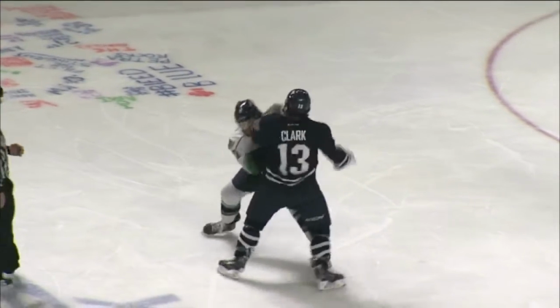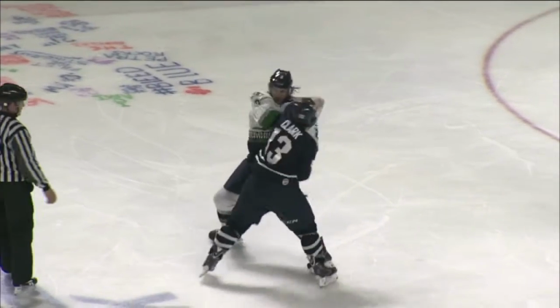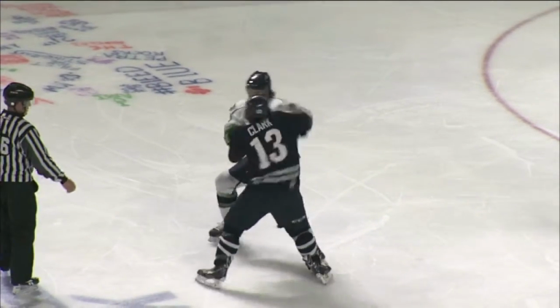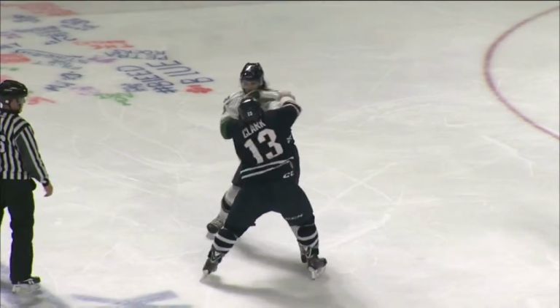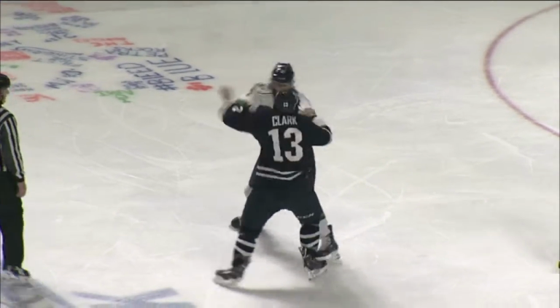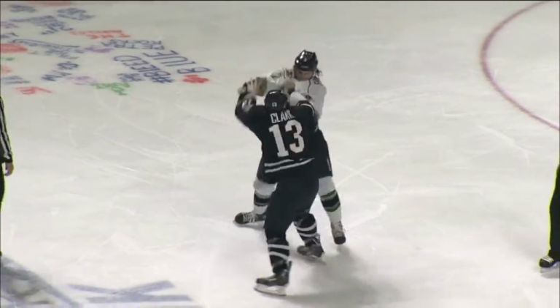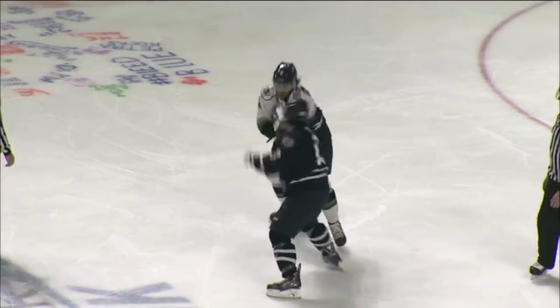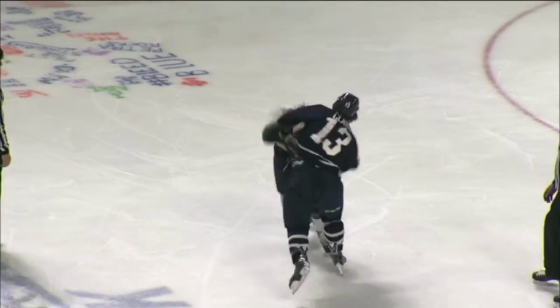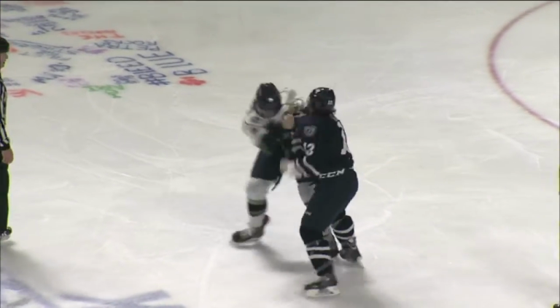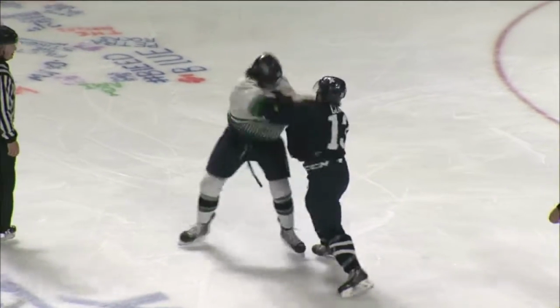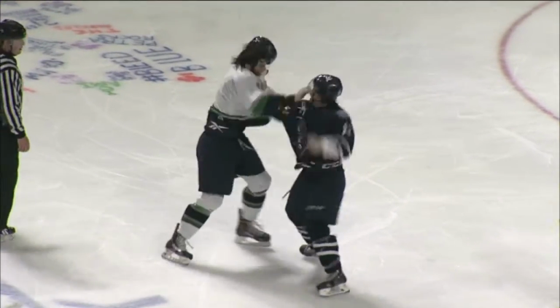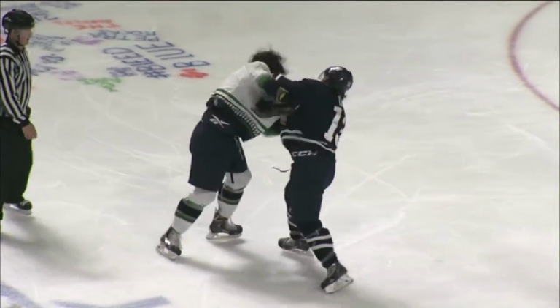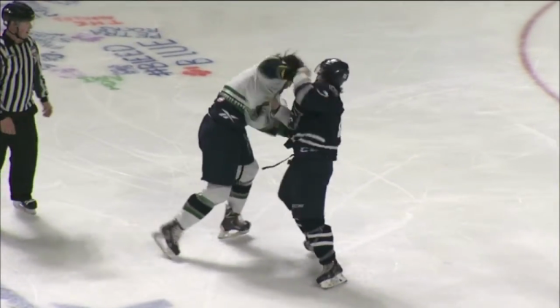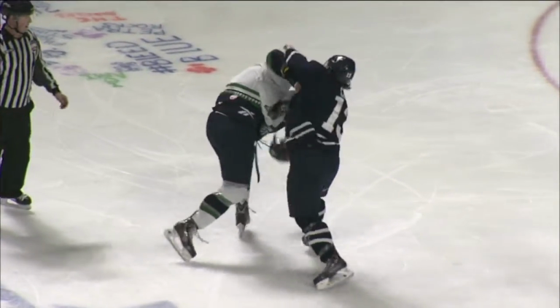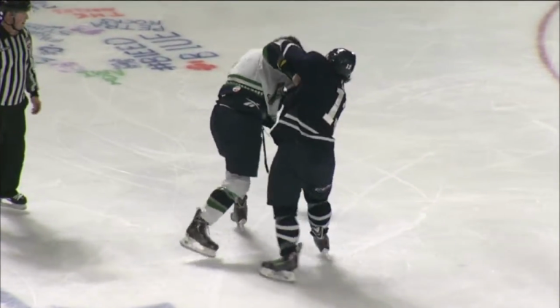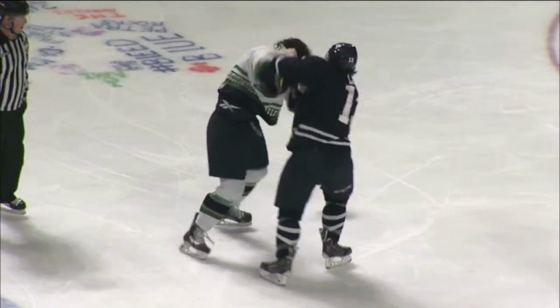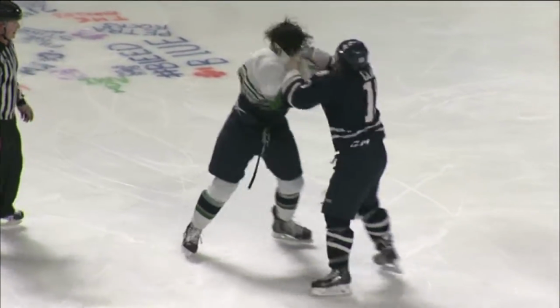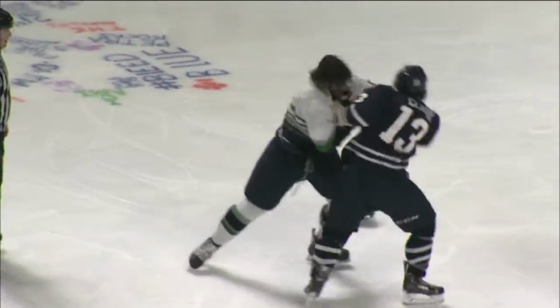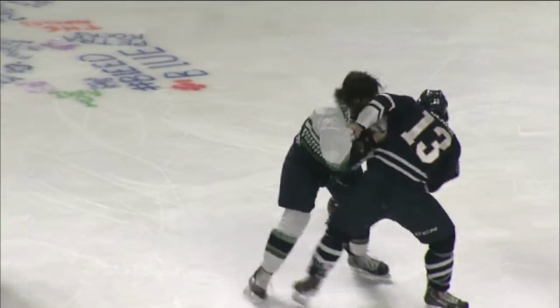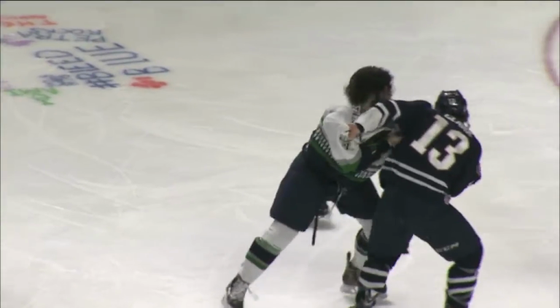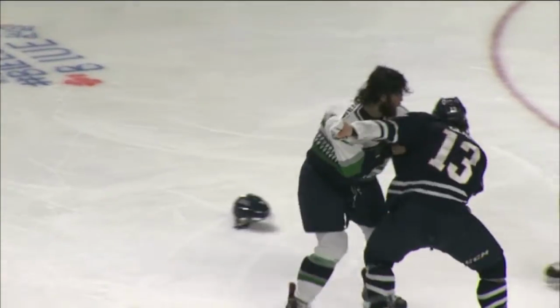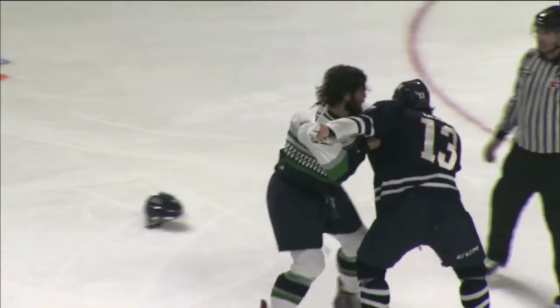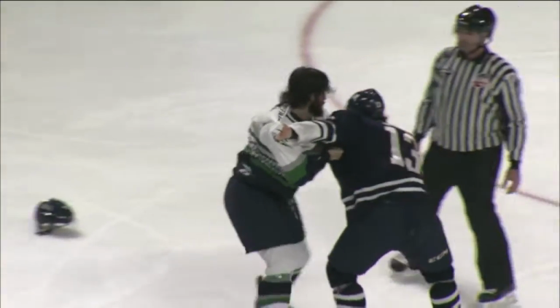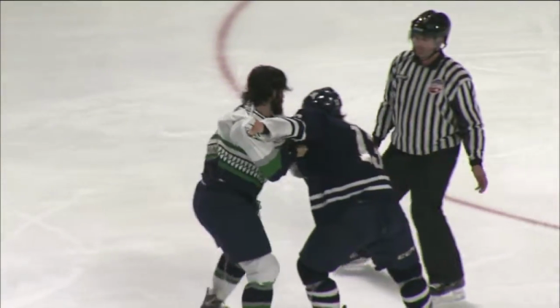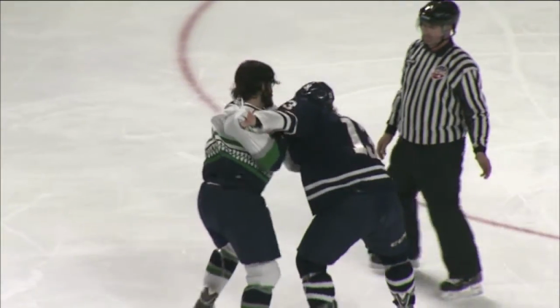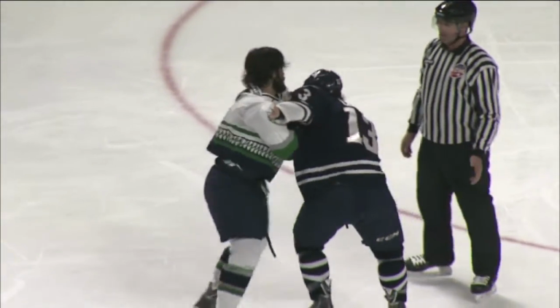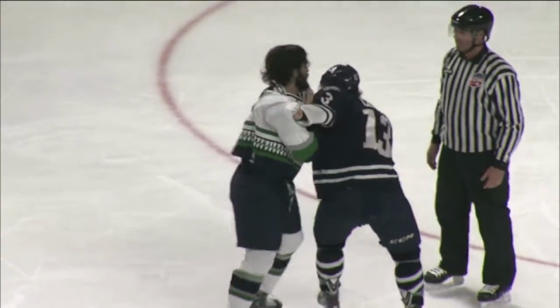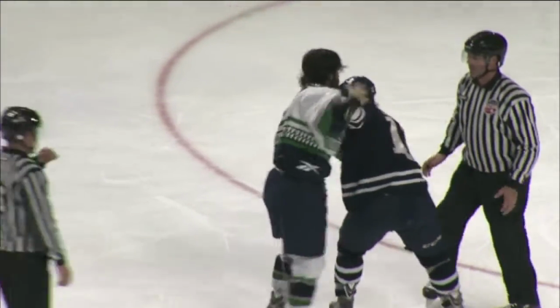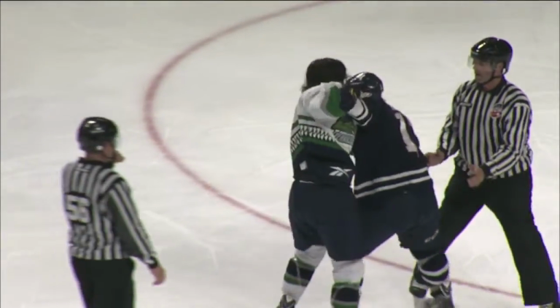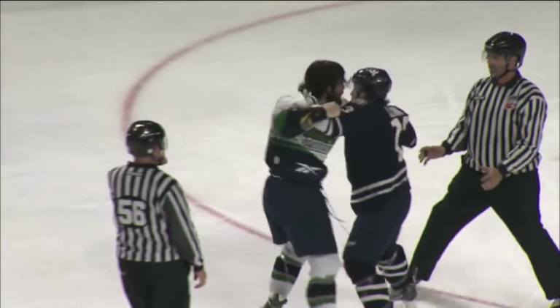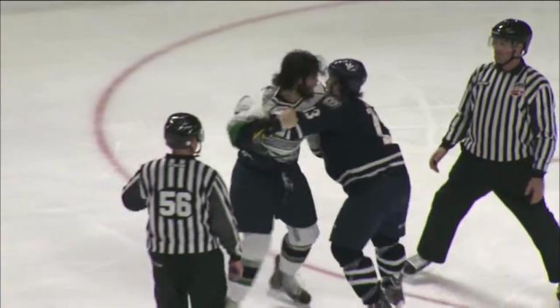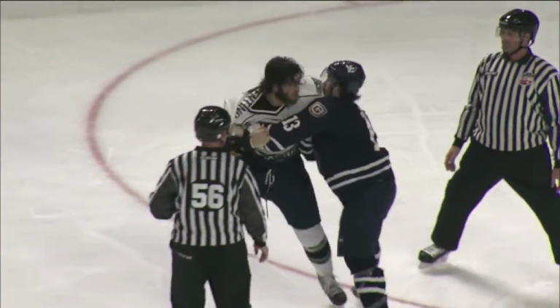But Clark comes over the top with some lefts. Clark answering back. A couple of jabs from Florentino, and Clark came in with a couple of big lefts.